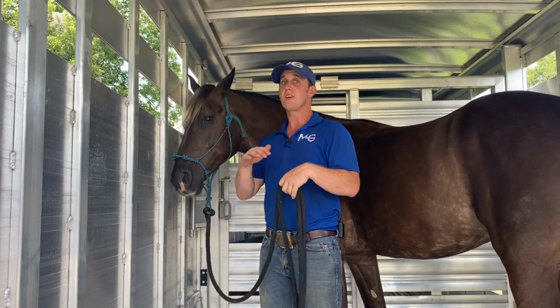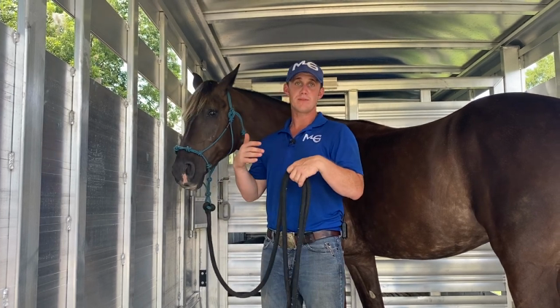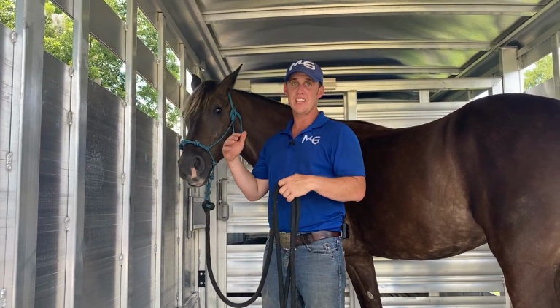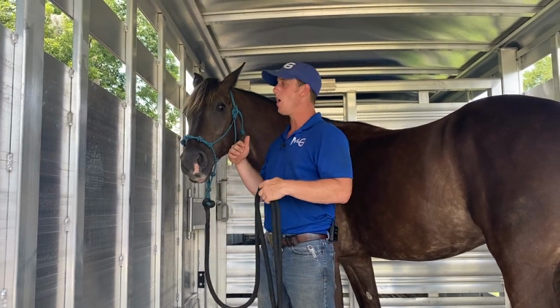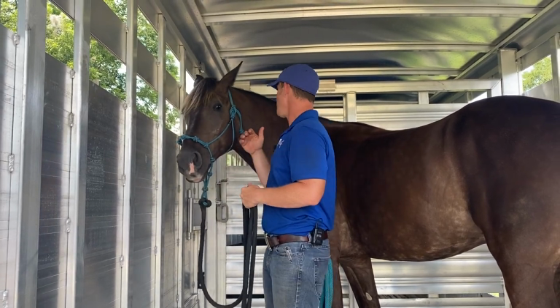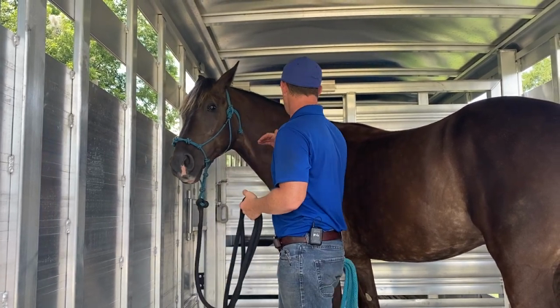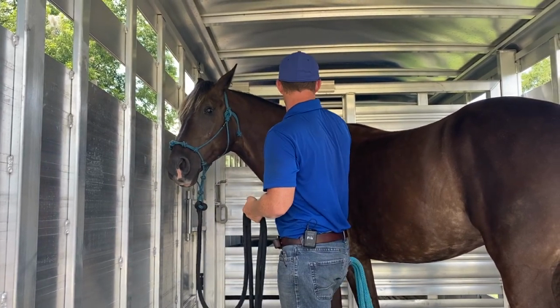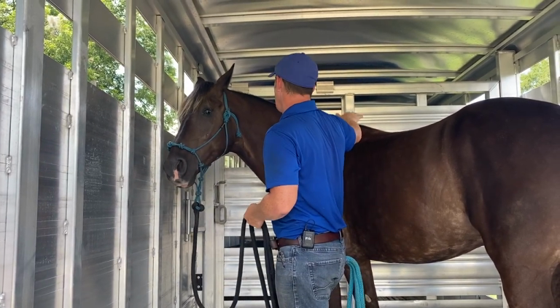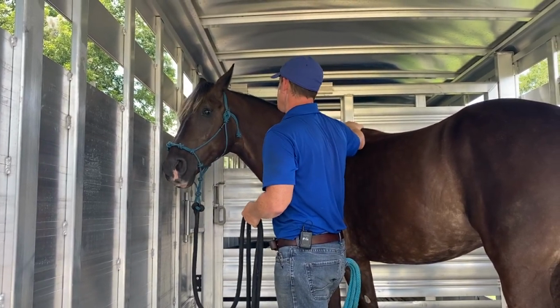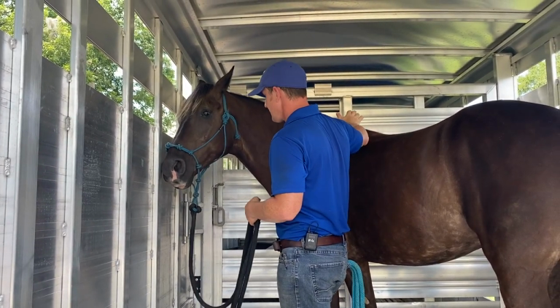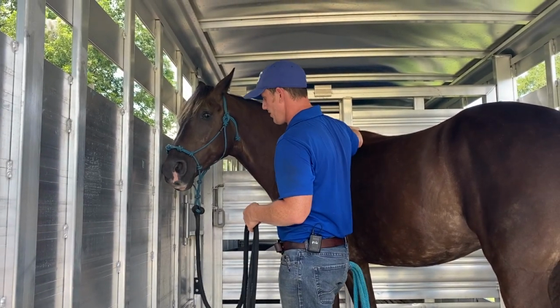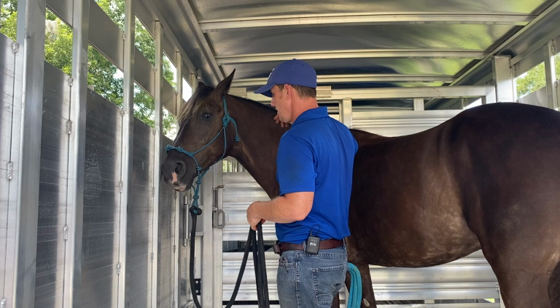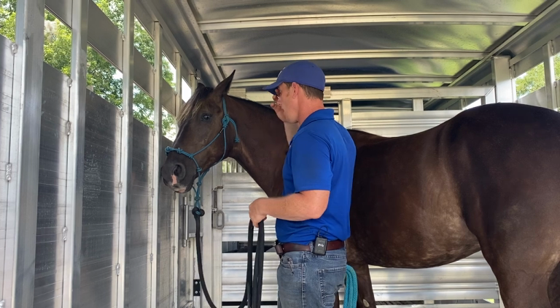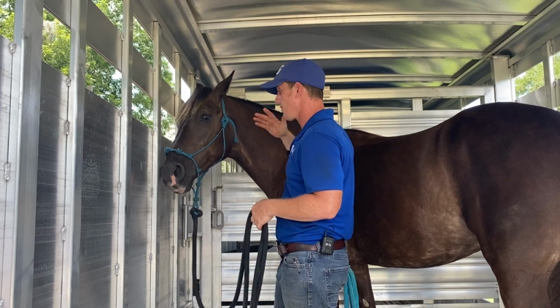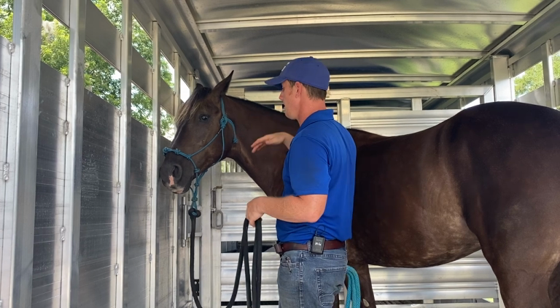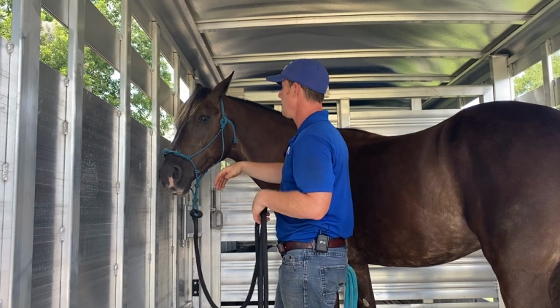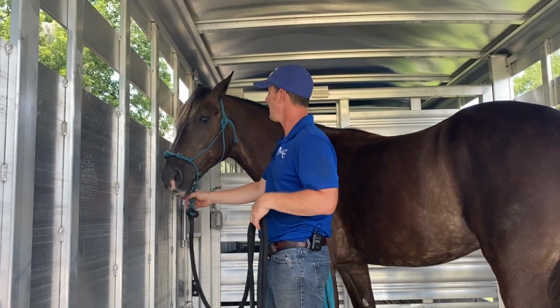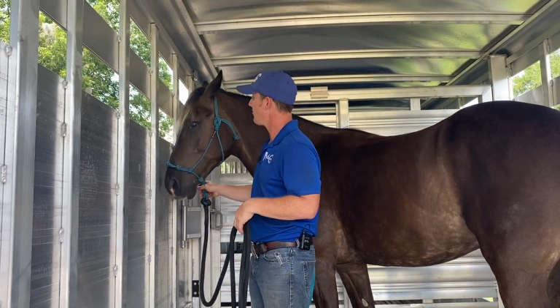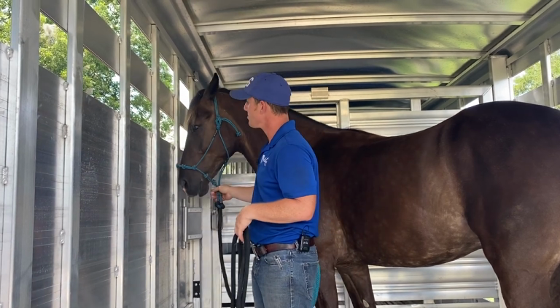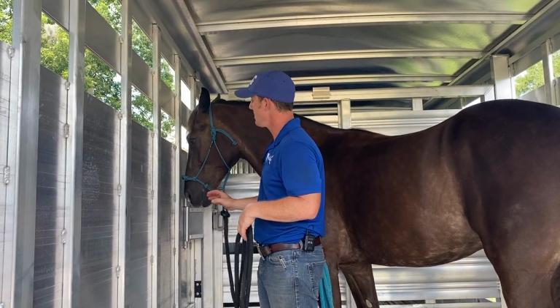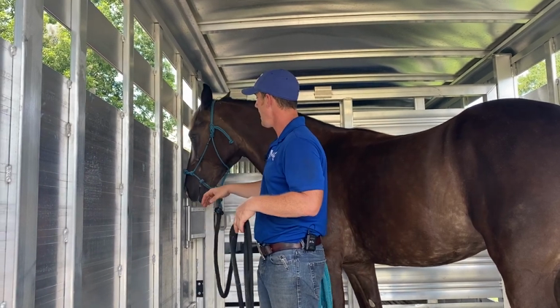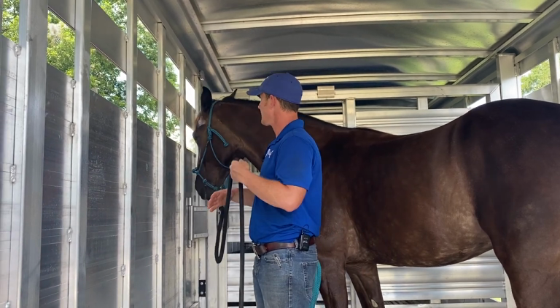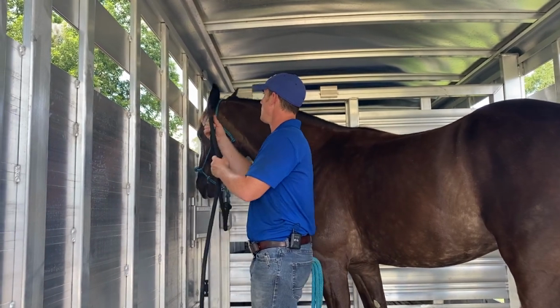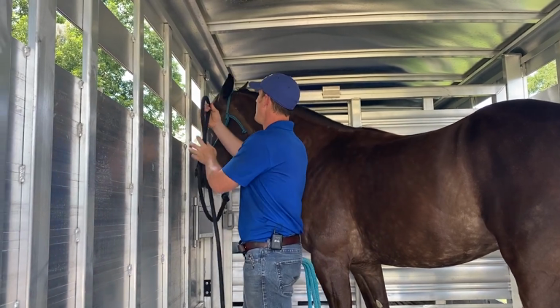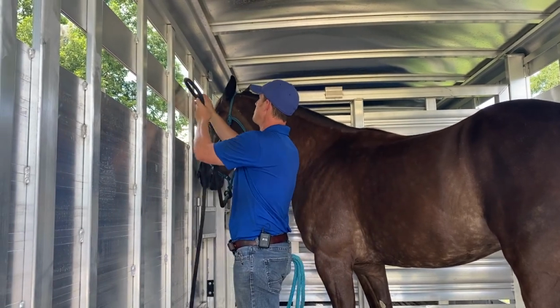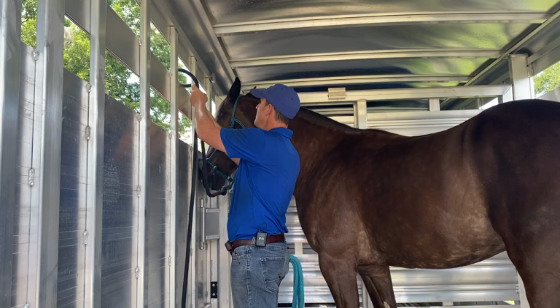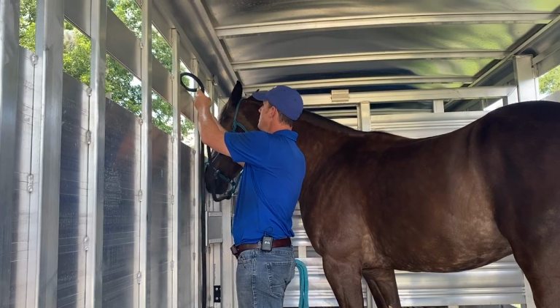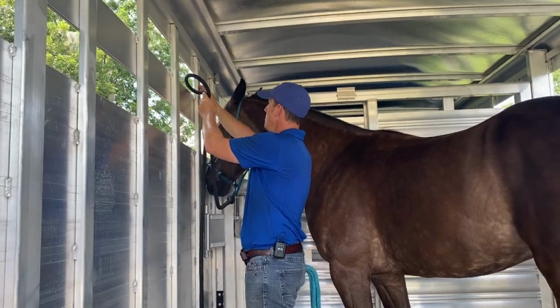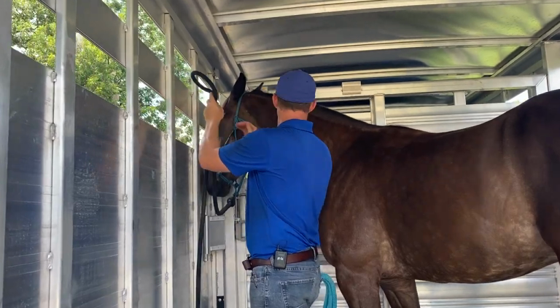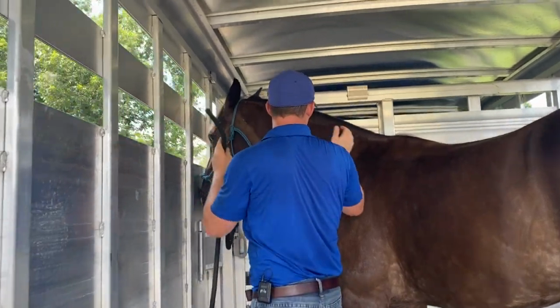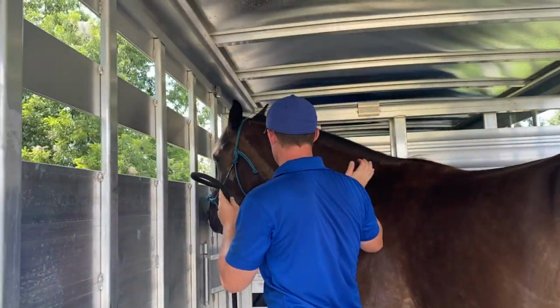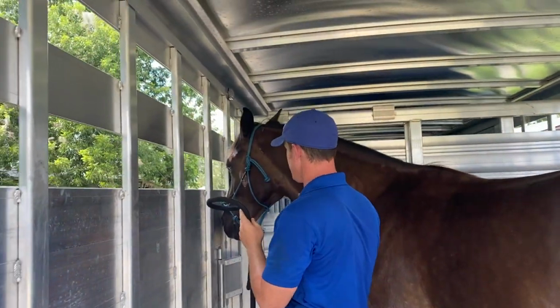First off, whenever I'm tying anything, I always want to tie at least as high as the withers. I have two options here. I would like to go up high up here because it's higher than his withers.